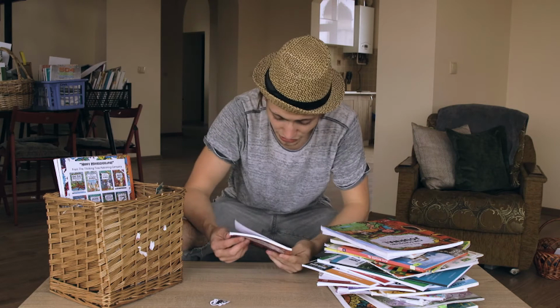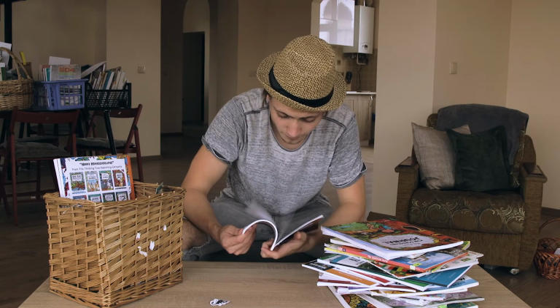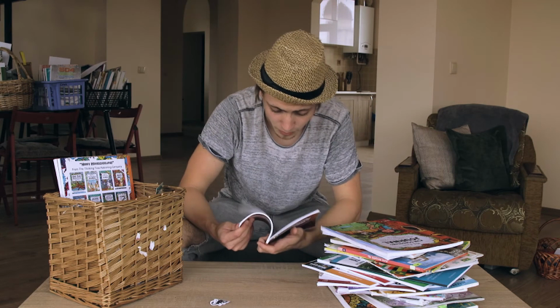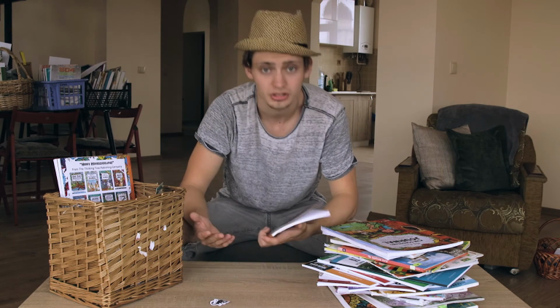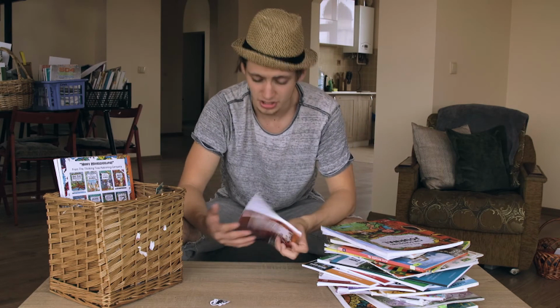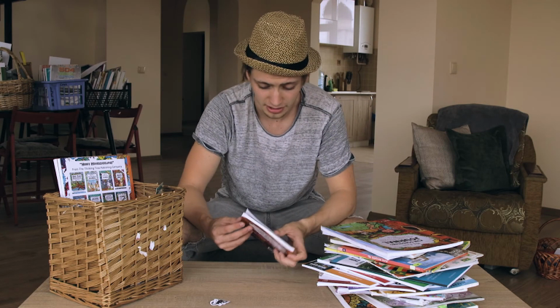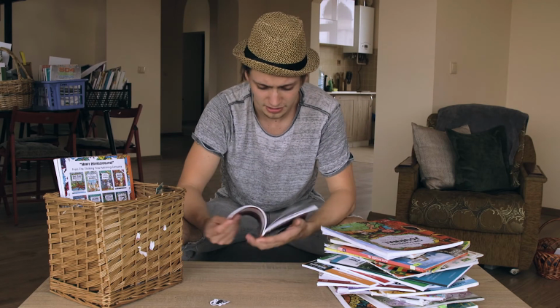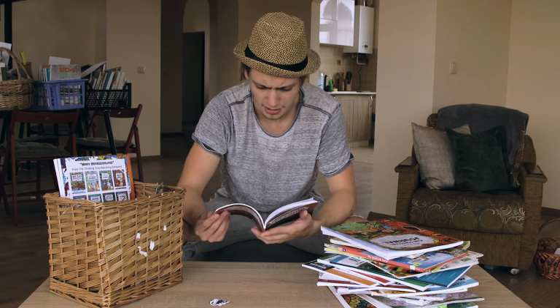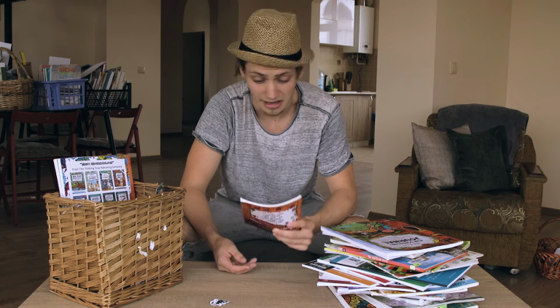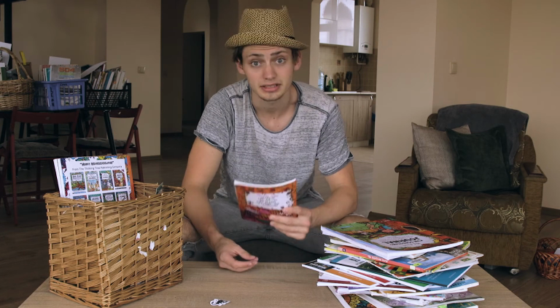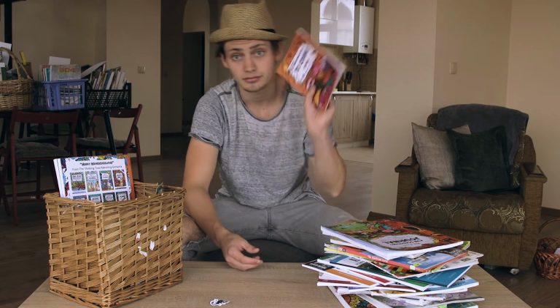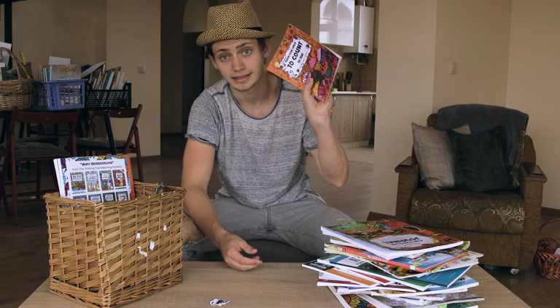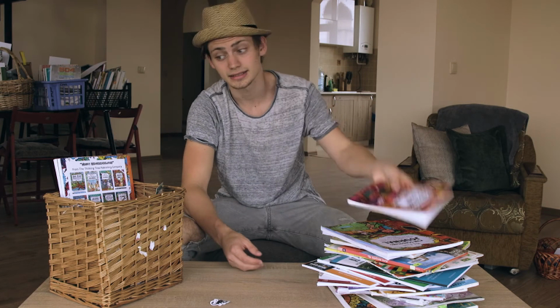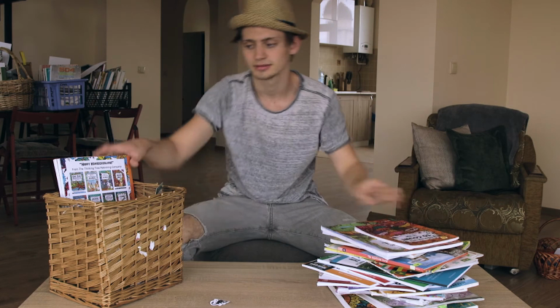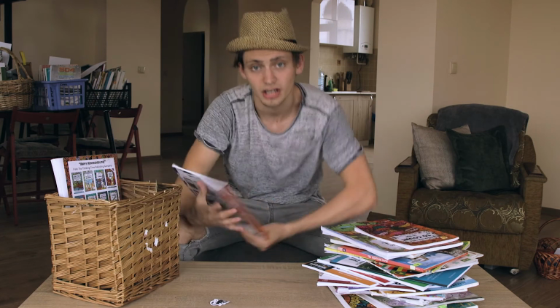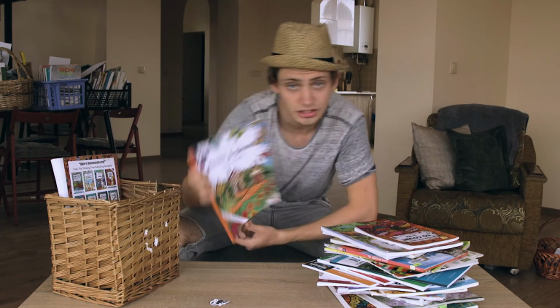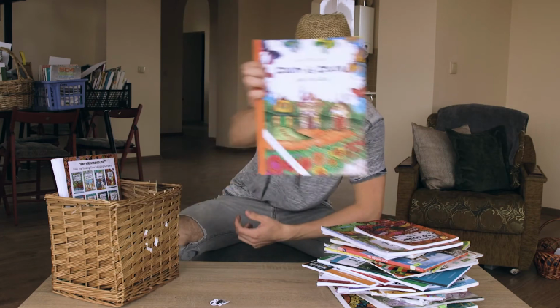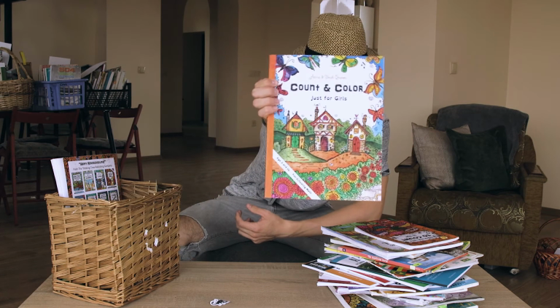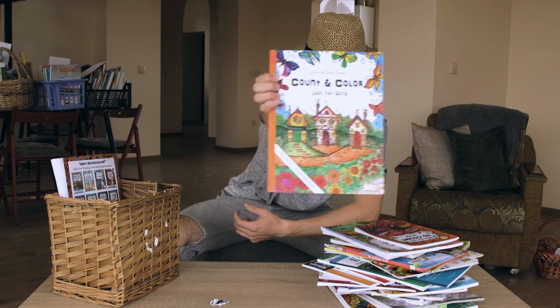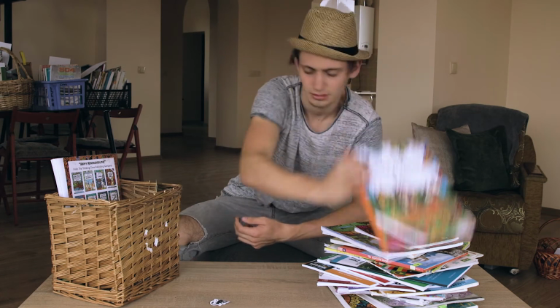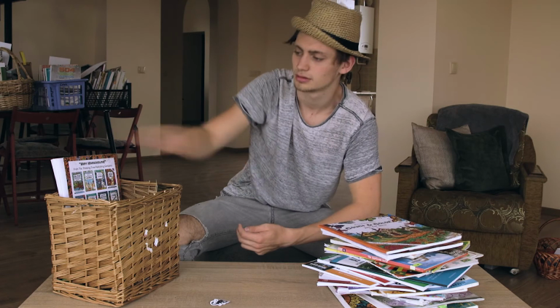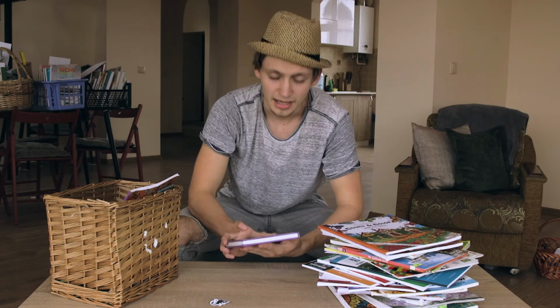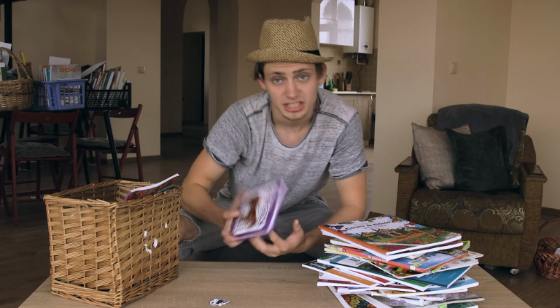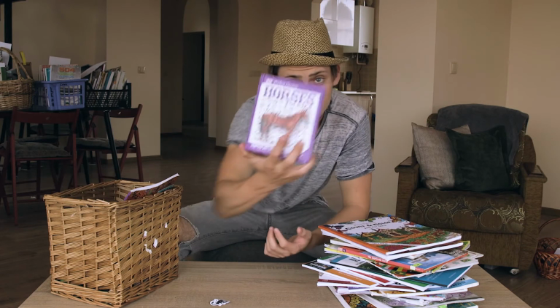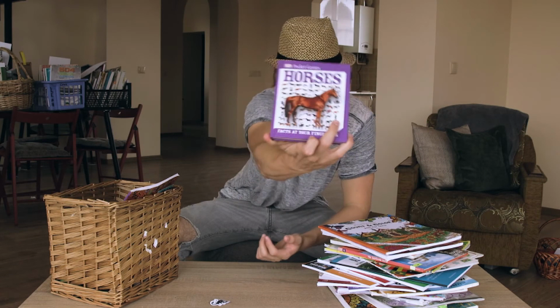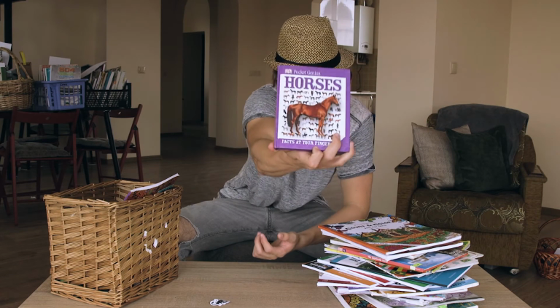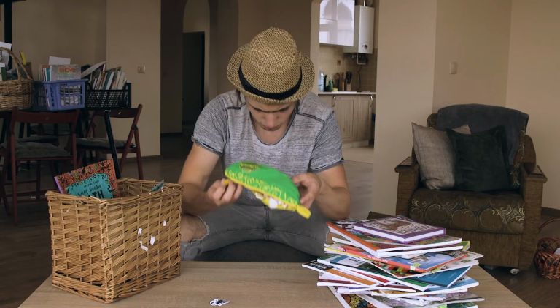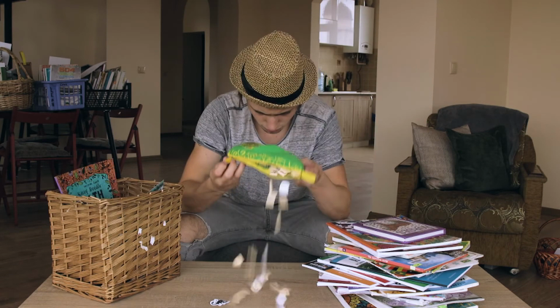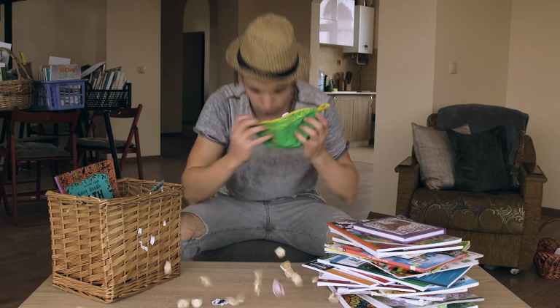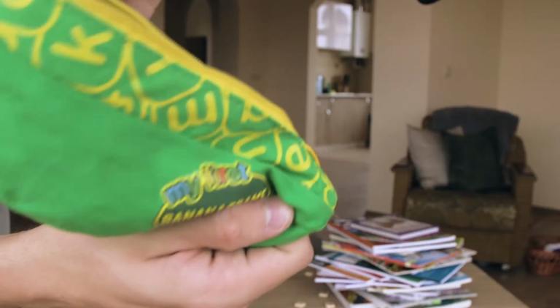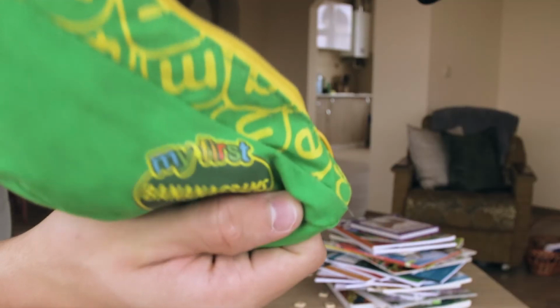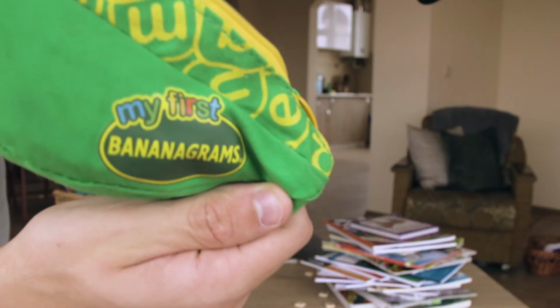Teach Your Child to Count to Ten — this is really one of the first books you should get your kid, just counting to ten, nice and easy. Count in Color, Just for Girls, Pocket Genius Horses, and Bananagrams.